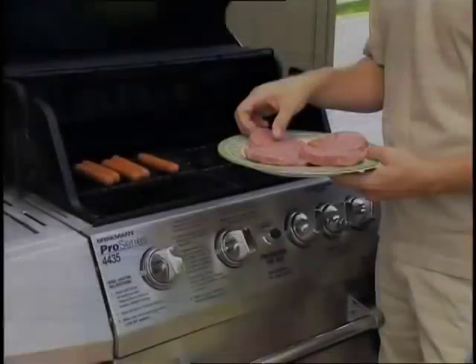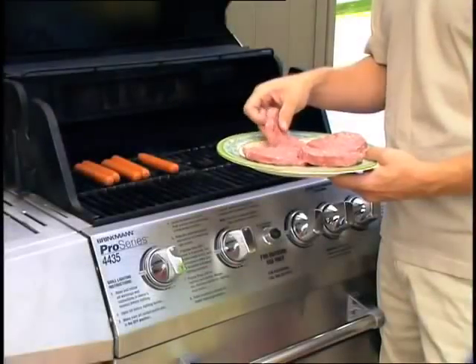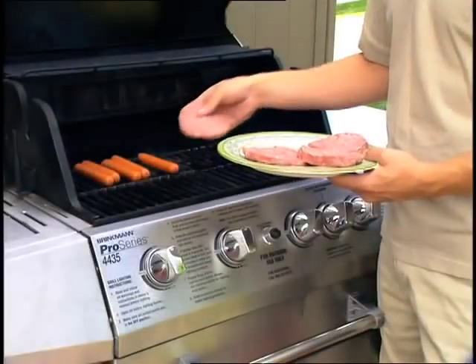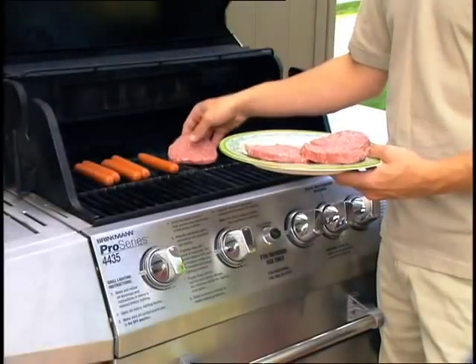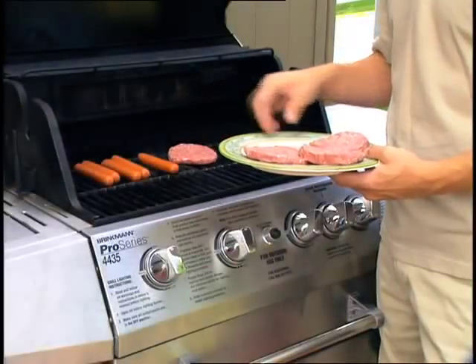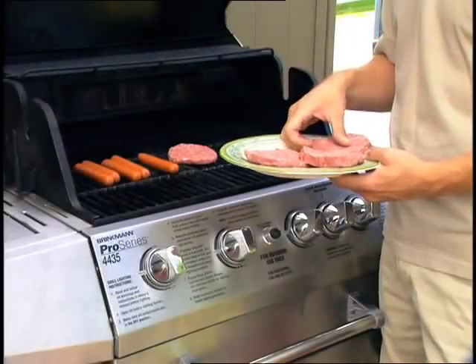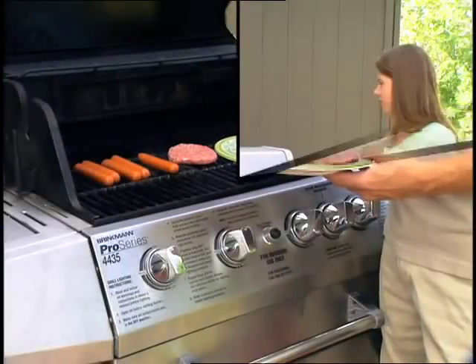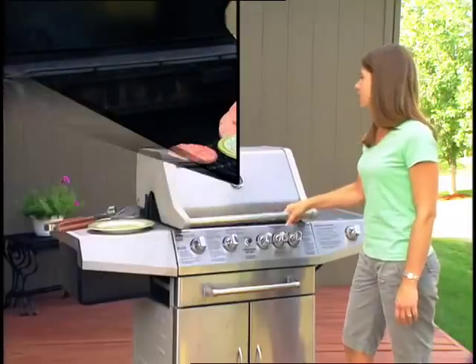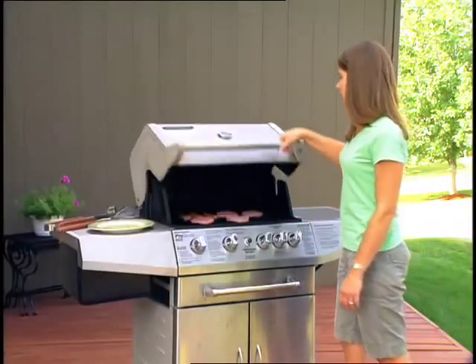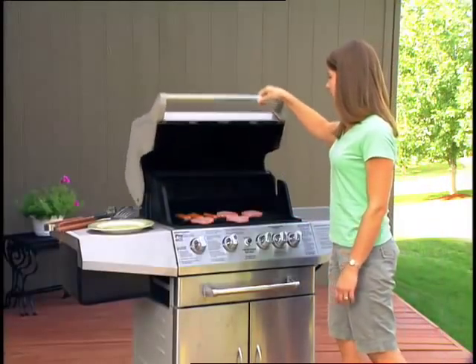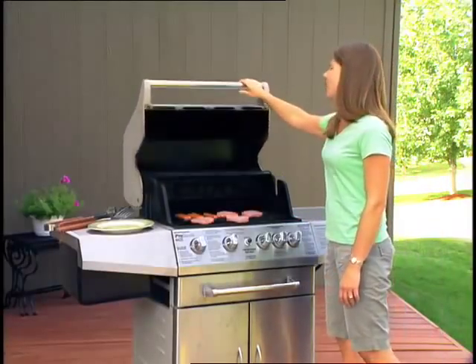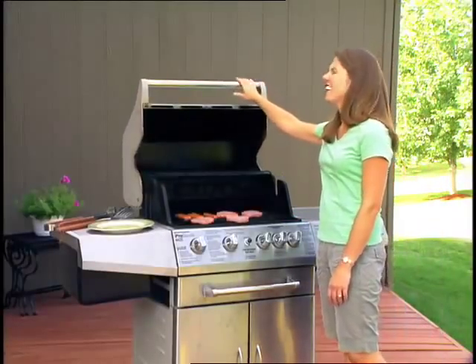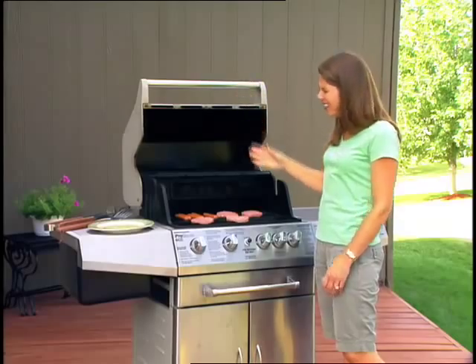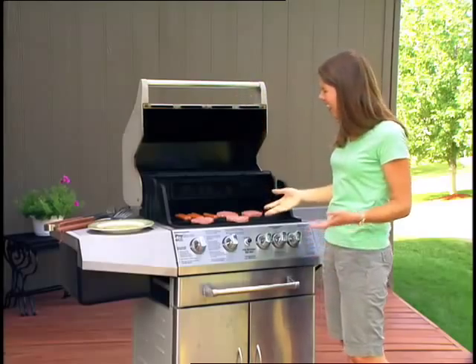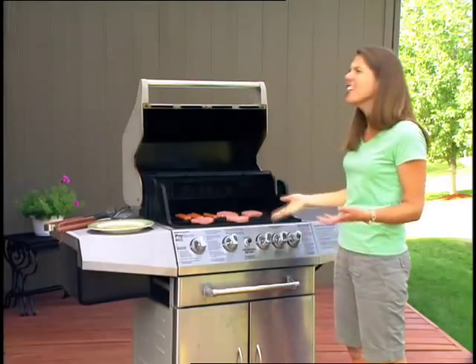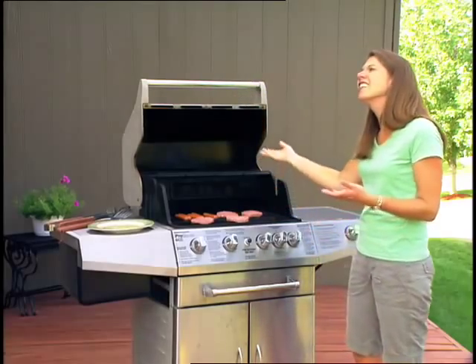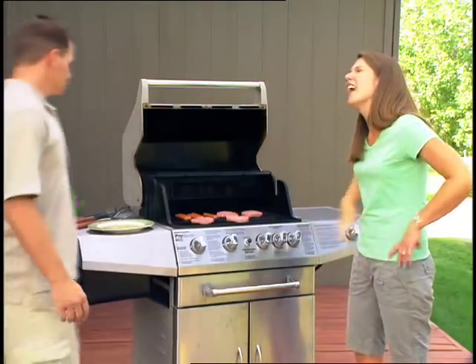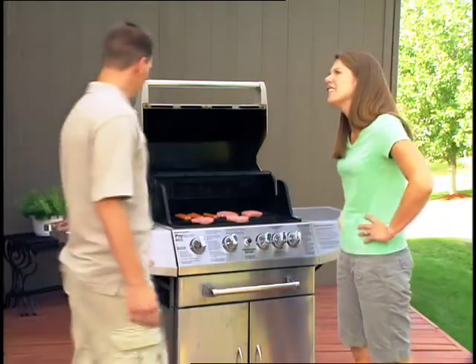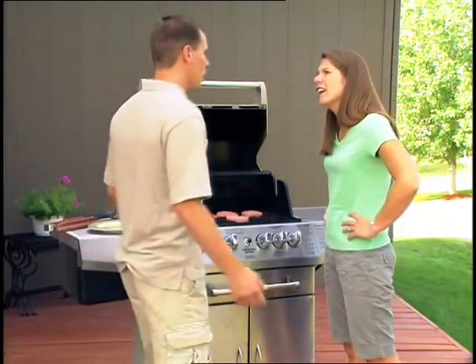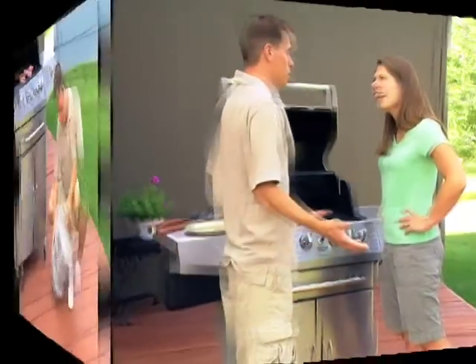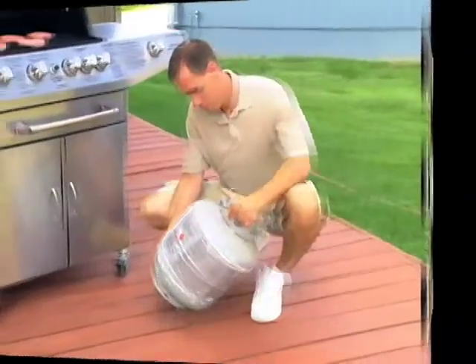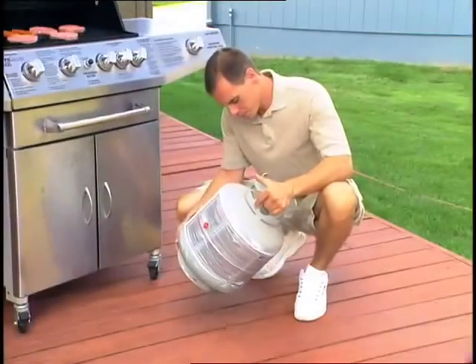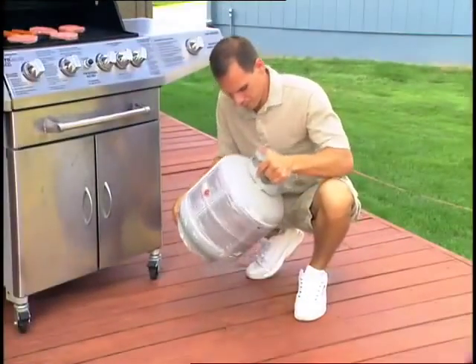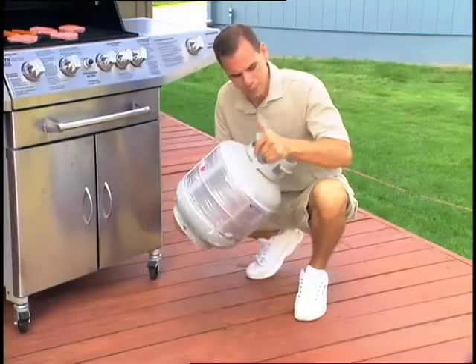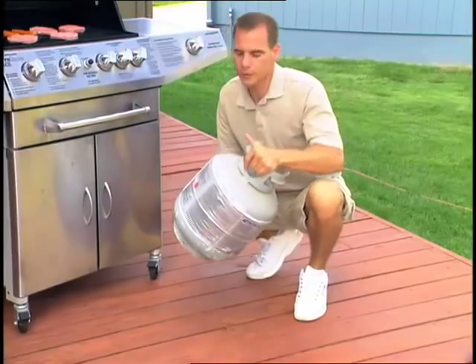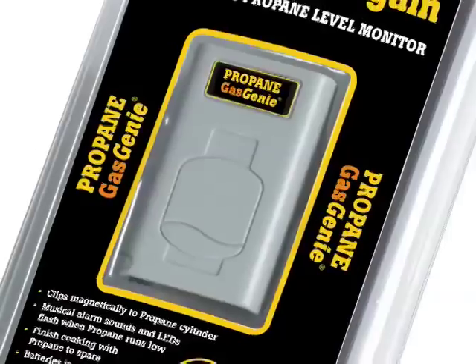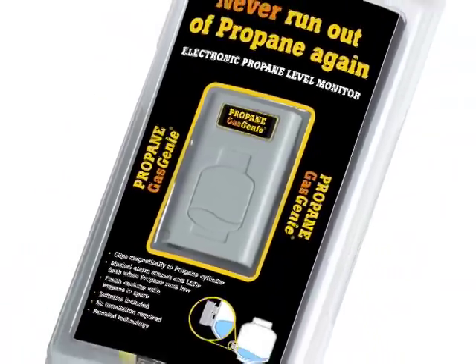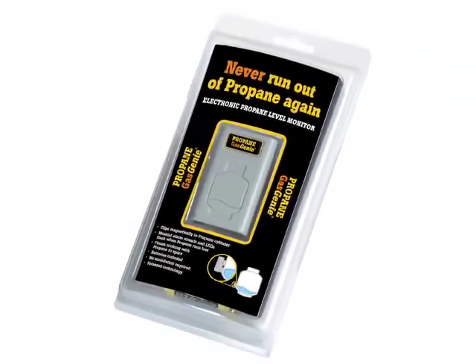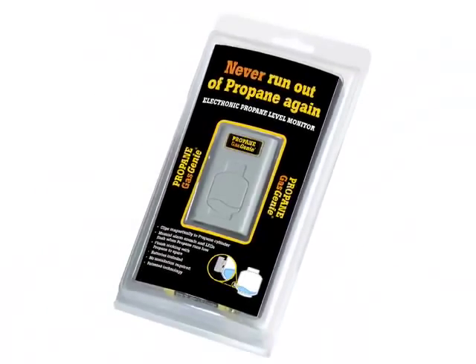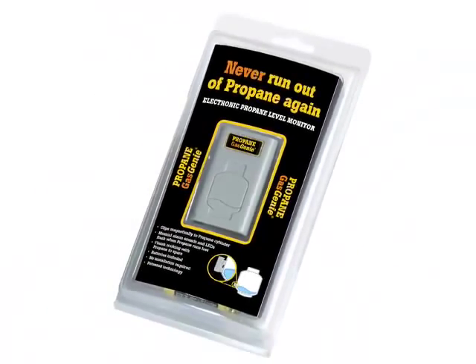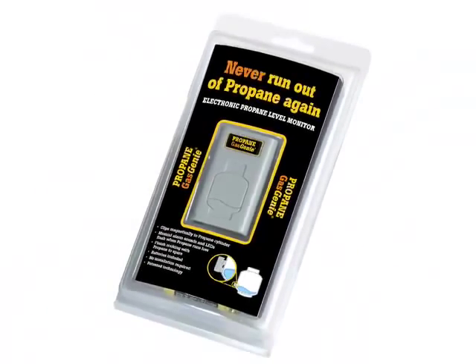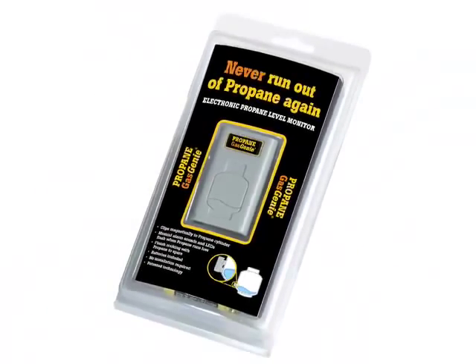Firing up the grill is a favorite pastime for millions of people, but running out of gas in the middle of cooking can turn a feast into fury. Don't let this happen at your next barbecue. Invest in the innovative Gas Genie.